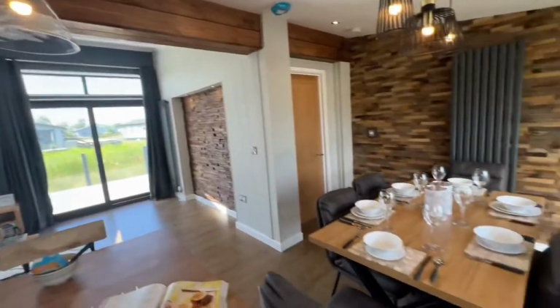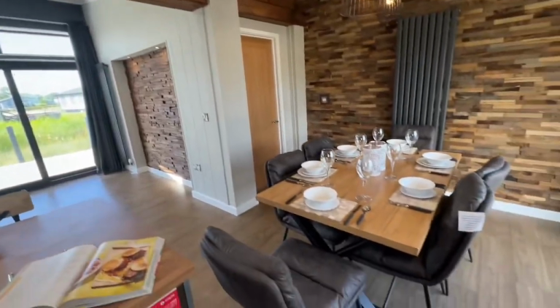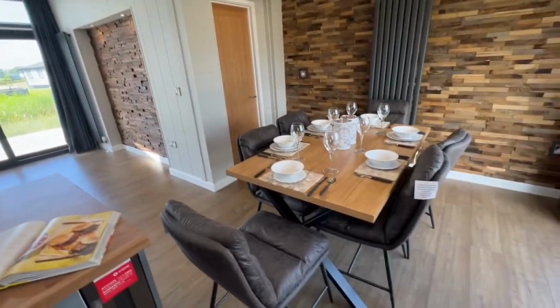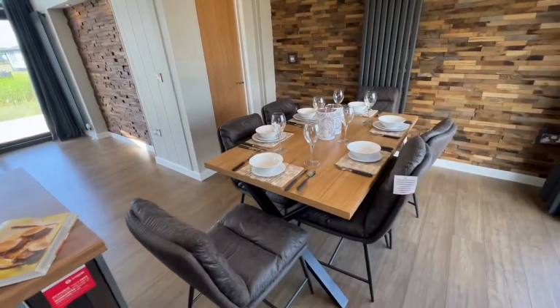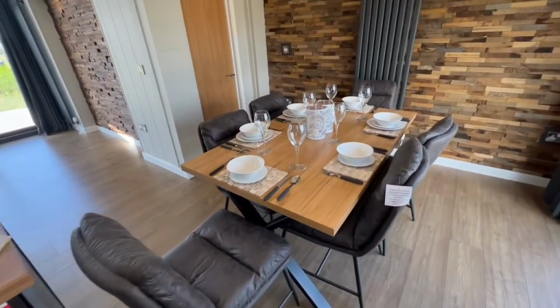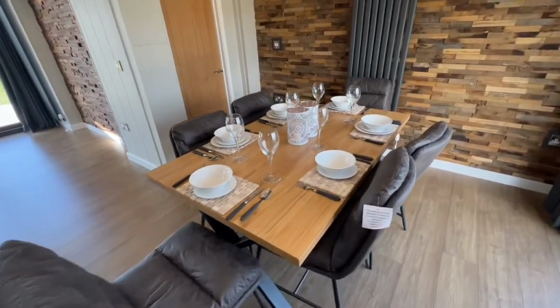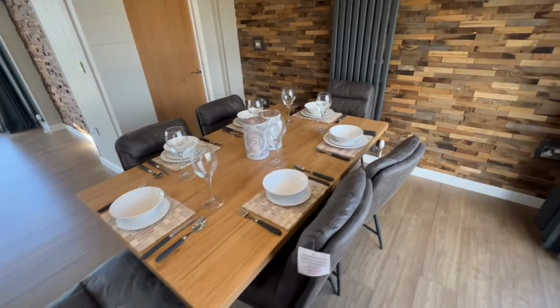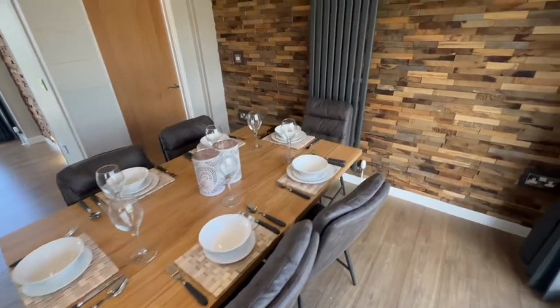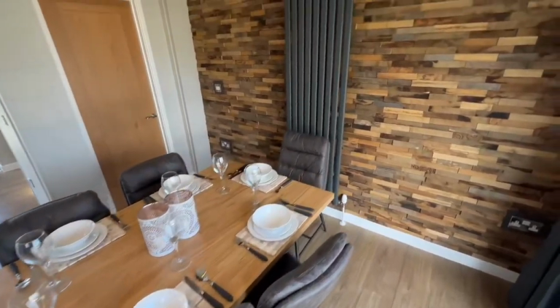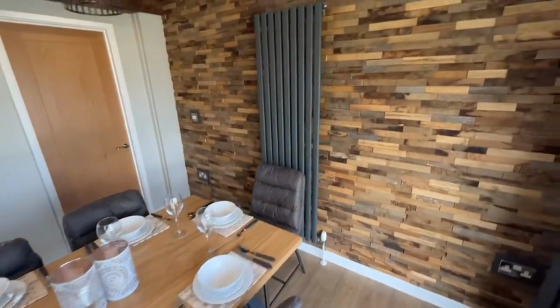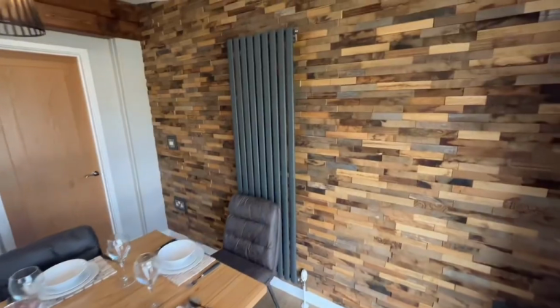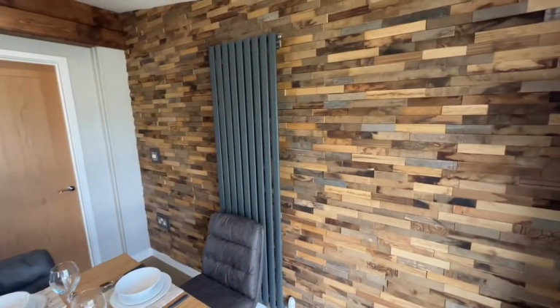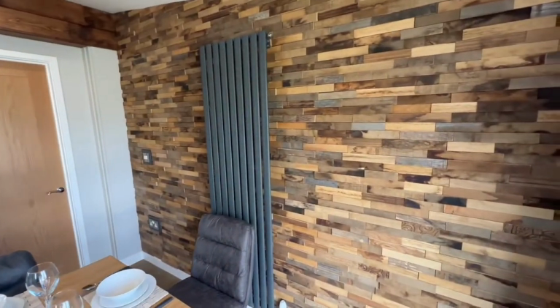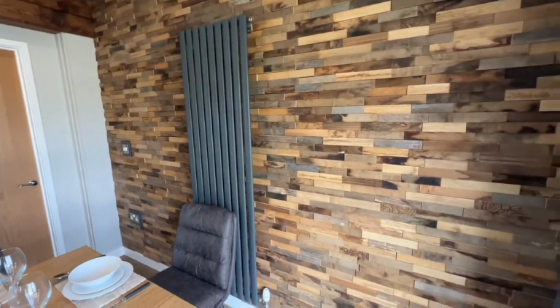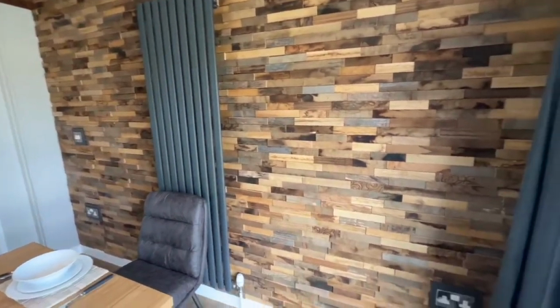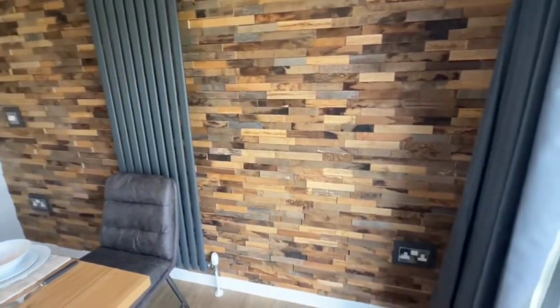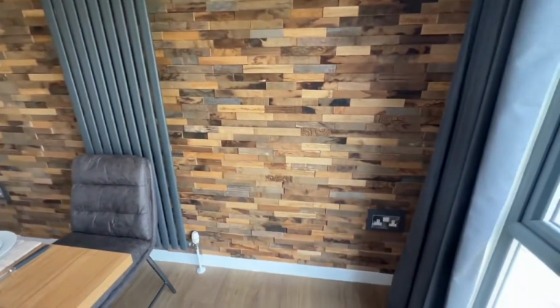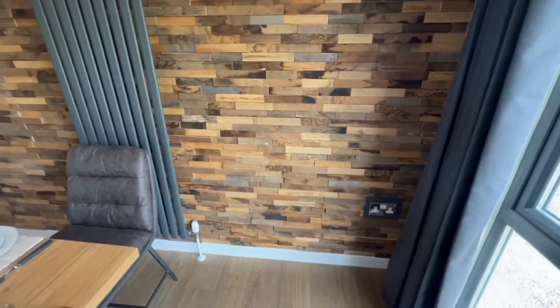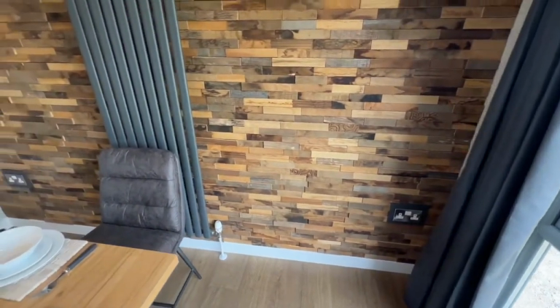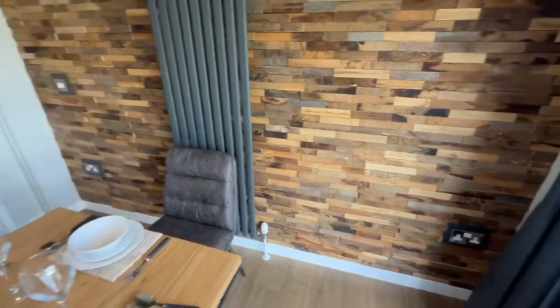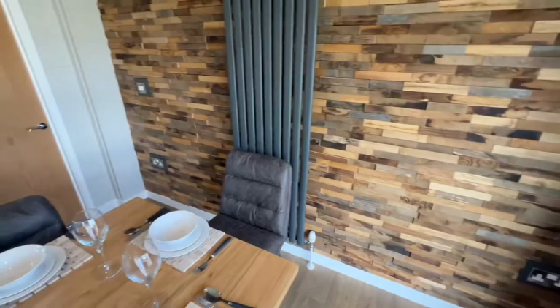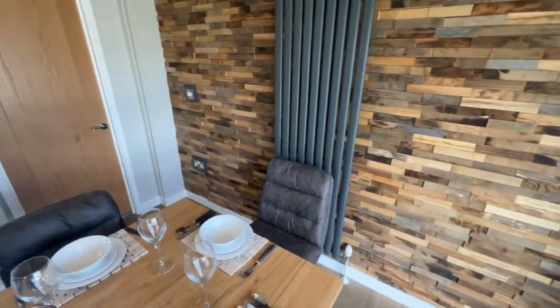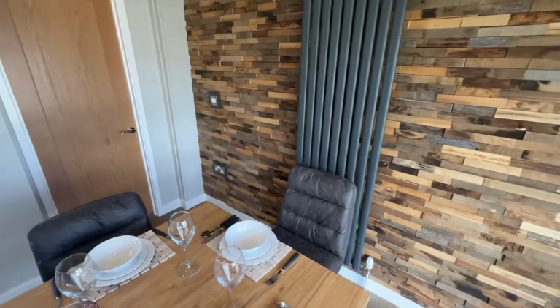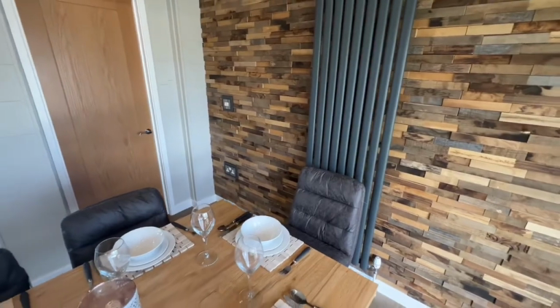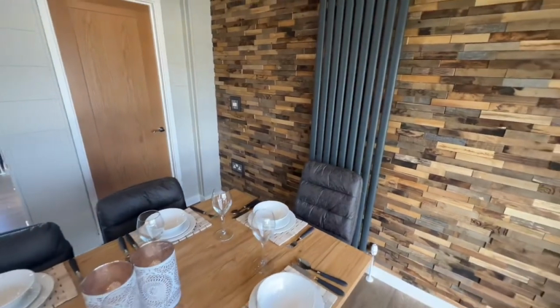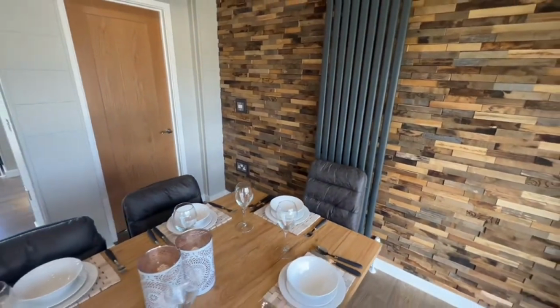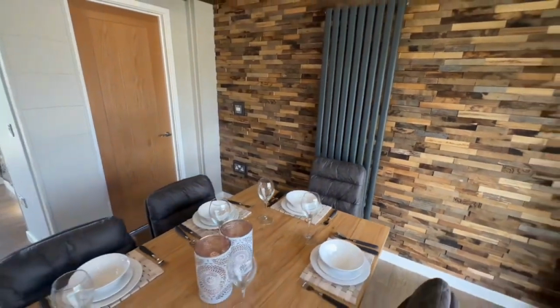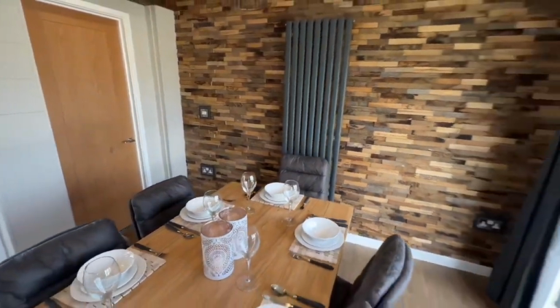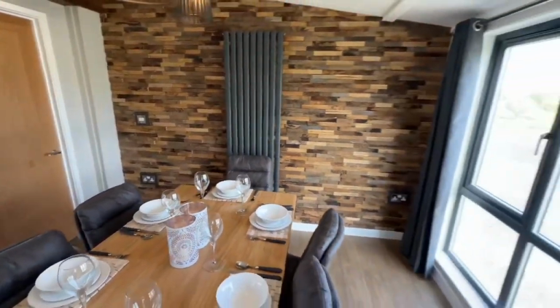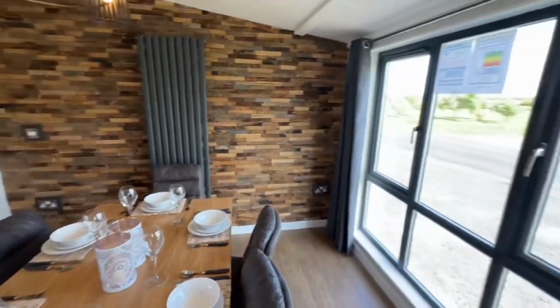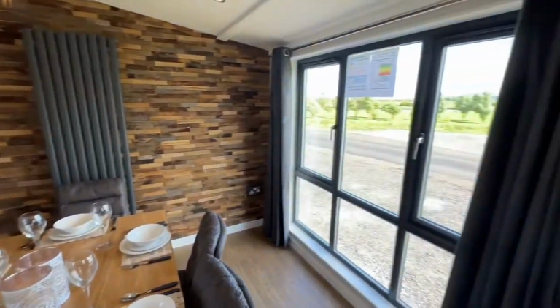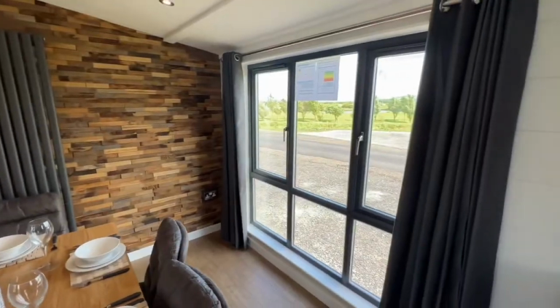Over here we've got a little dining area with a feature wall and a radiator. There are plug sockets down there and also down there as well. Of course you've got these nice big windows too.